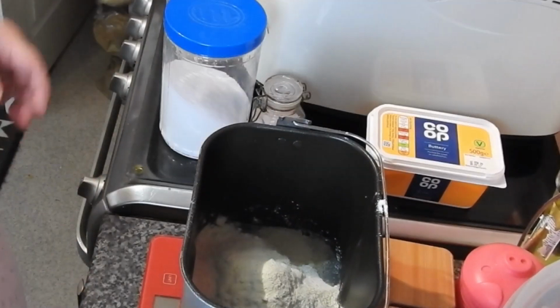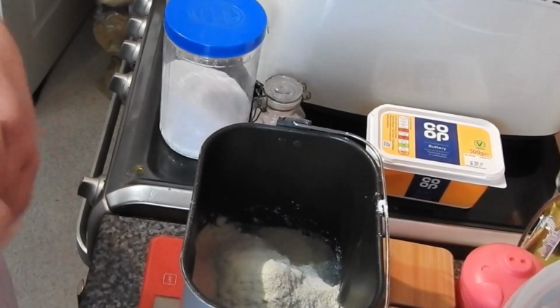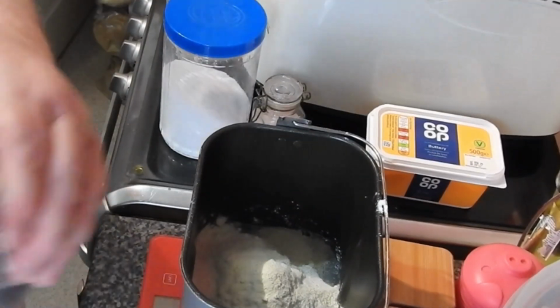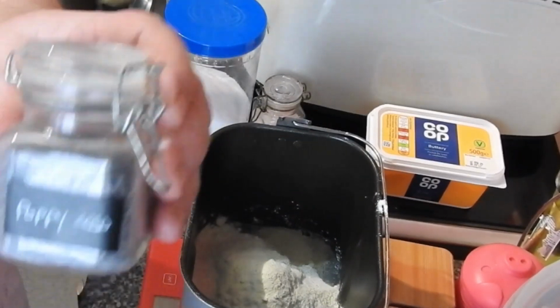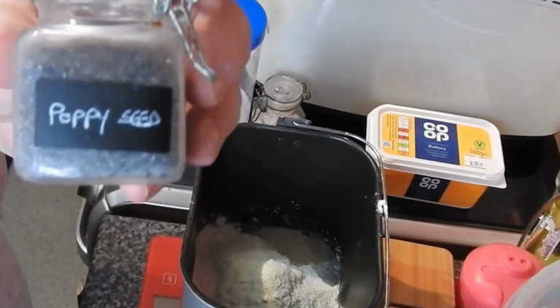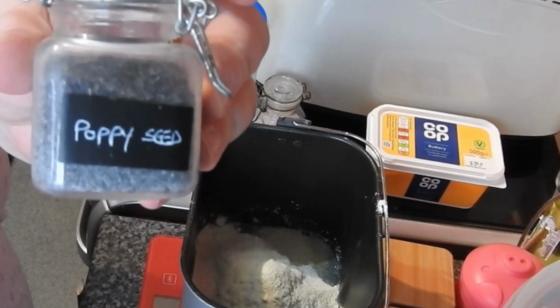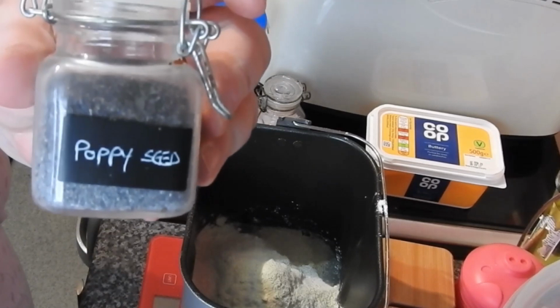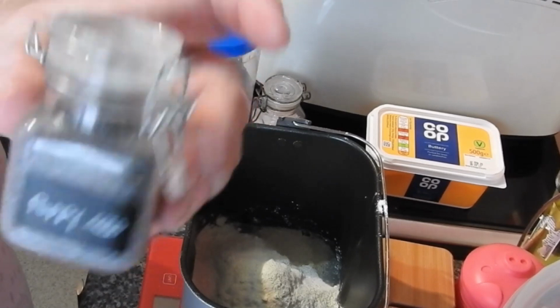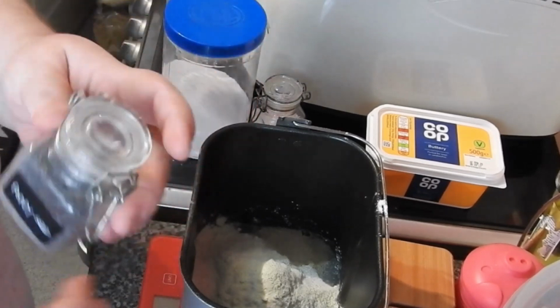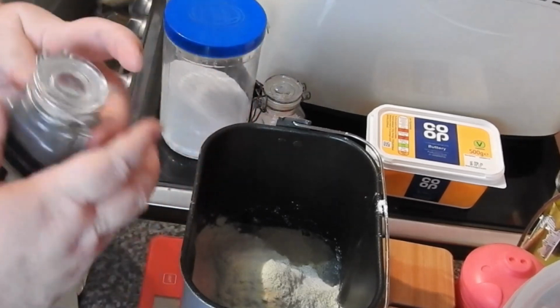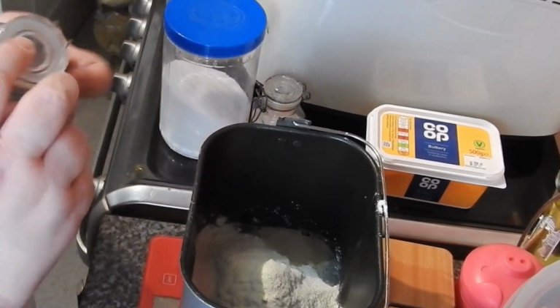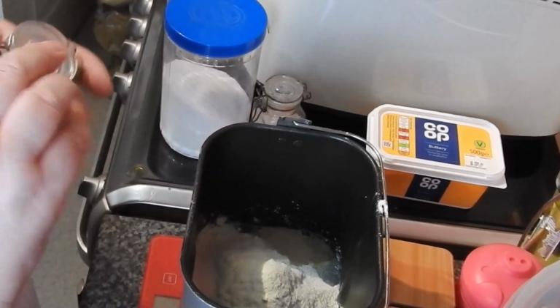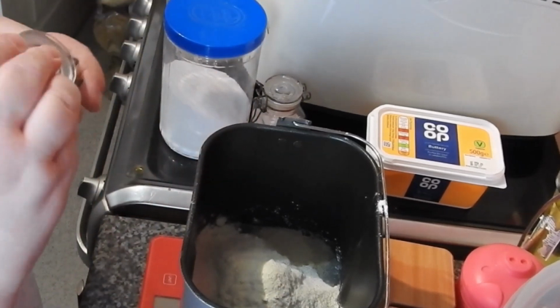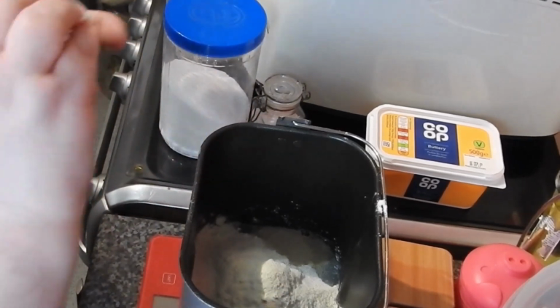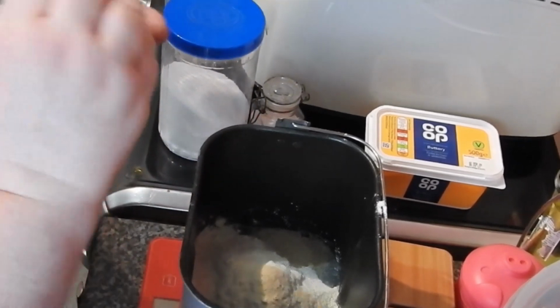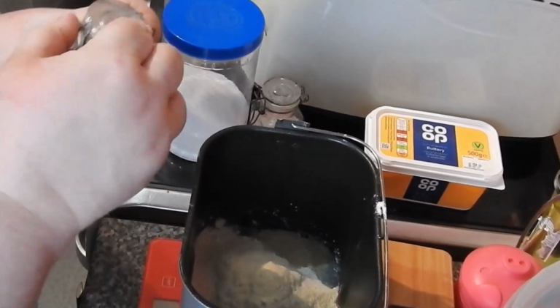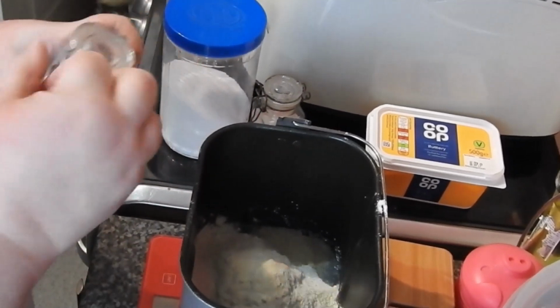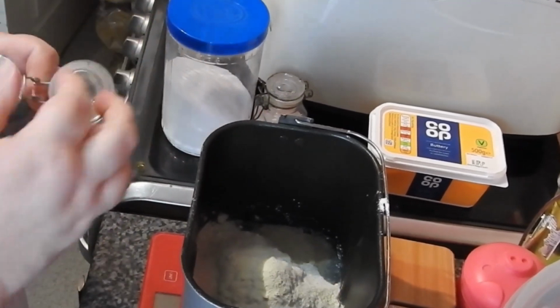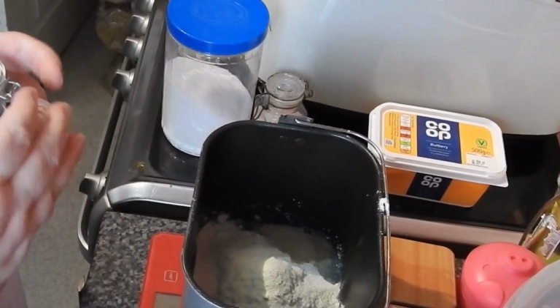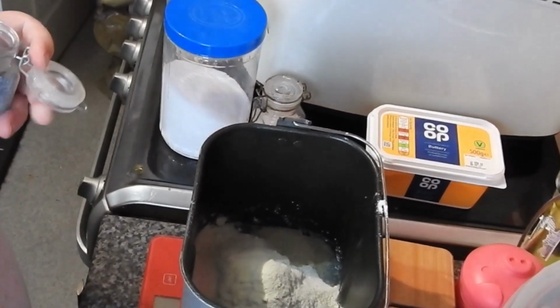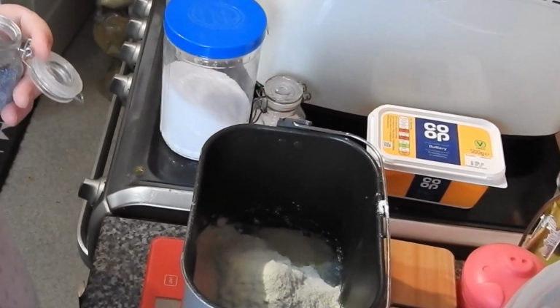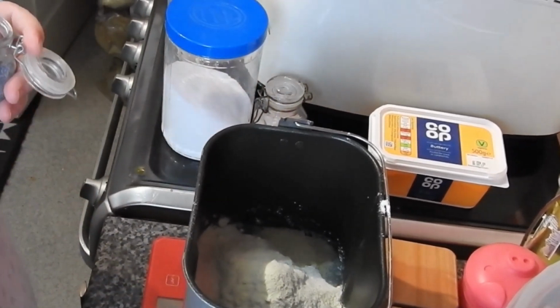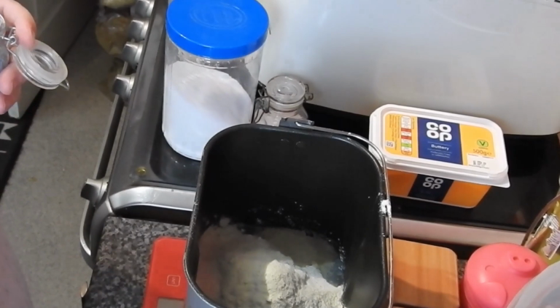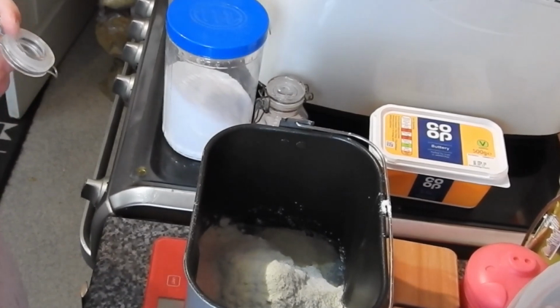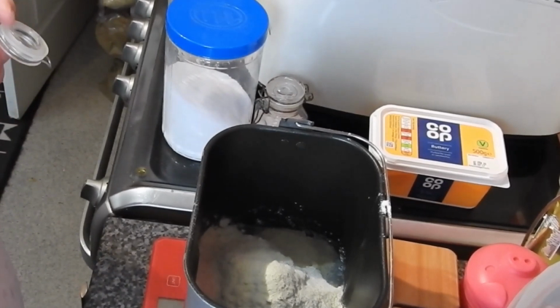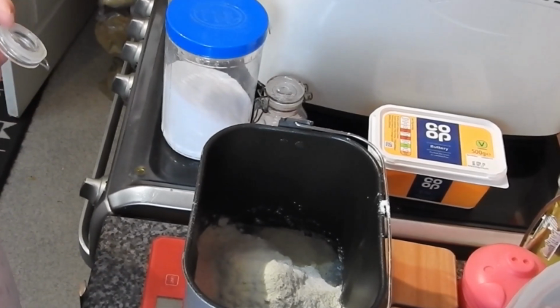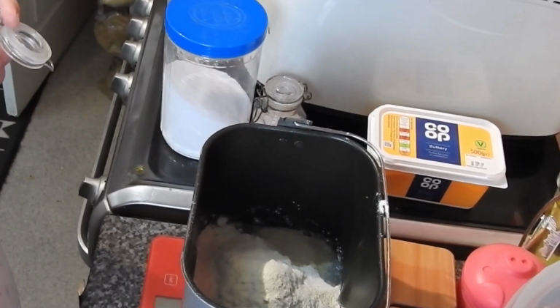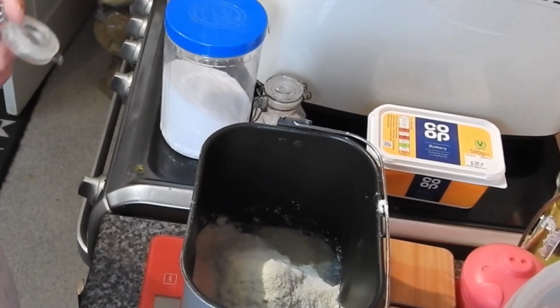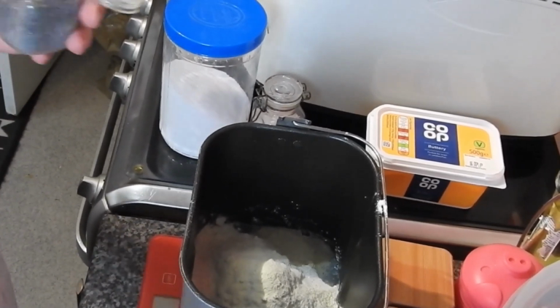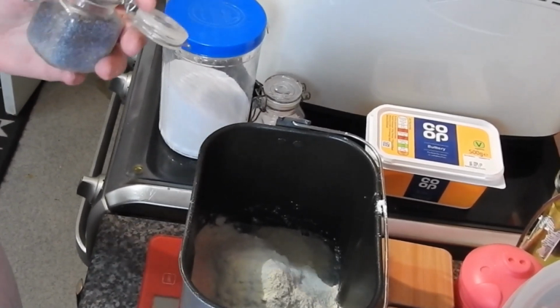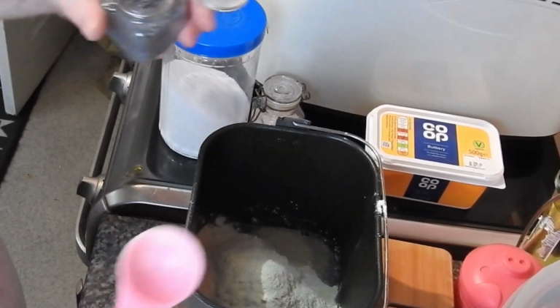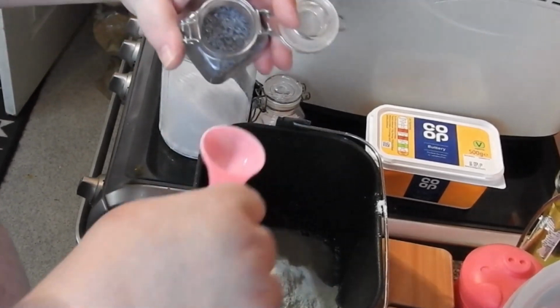These are so easy. There's the poppy seeds — you want five tablespoons of poppy seeds.